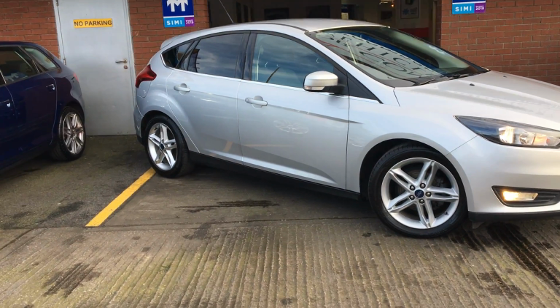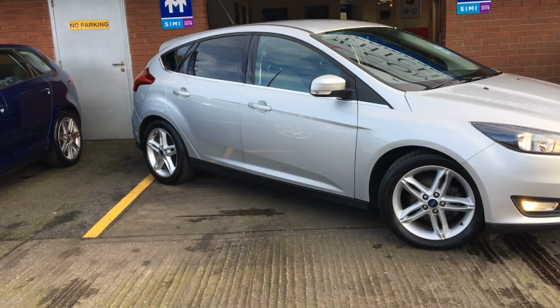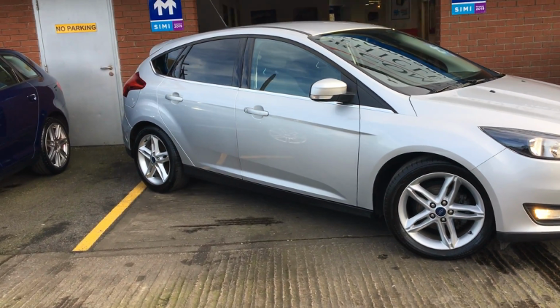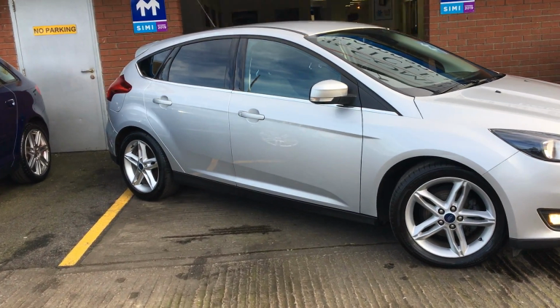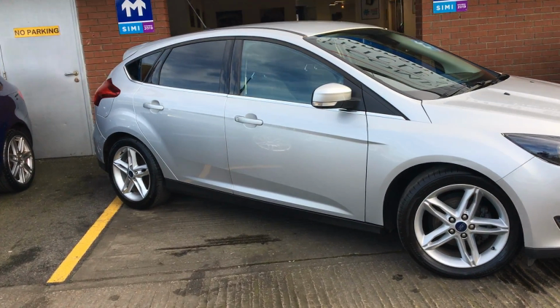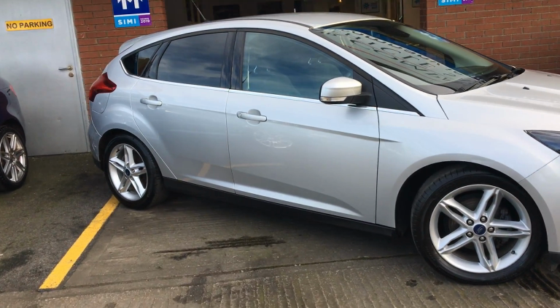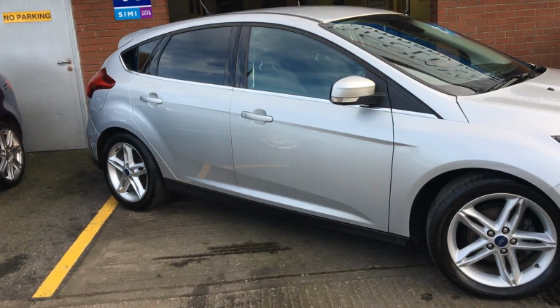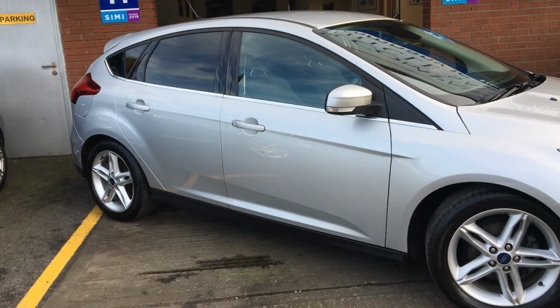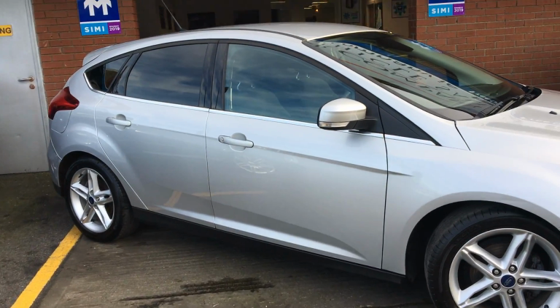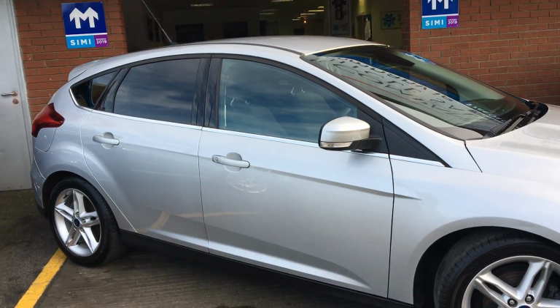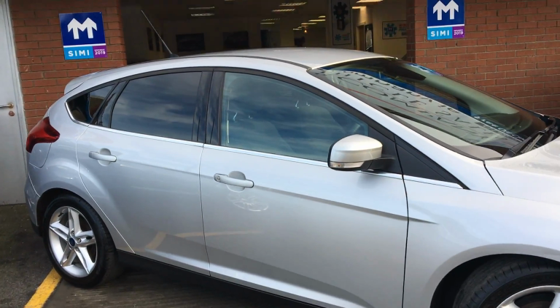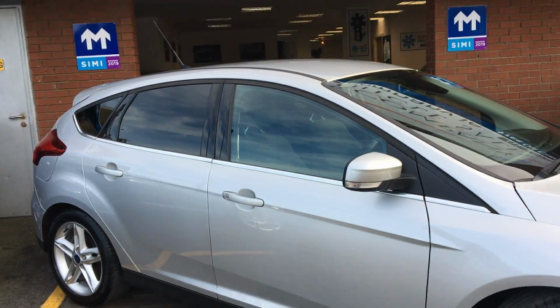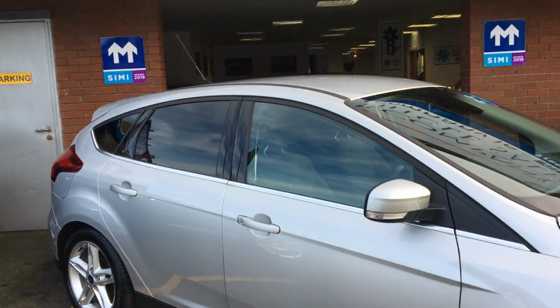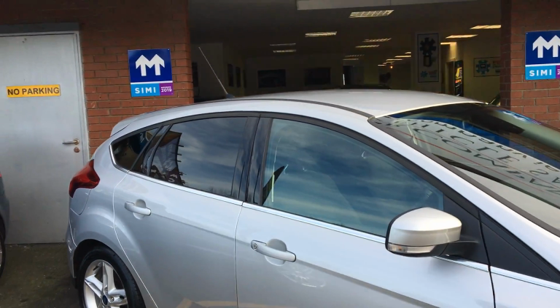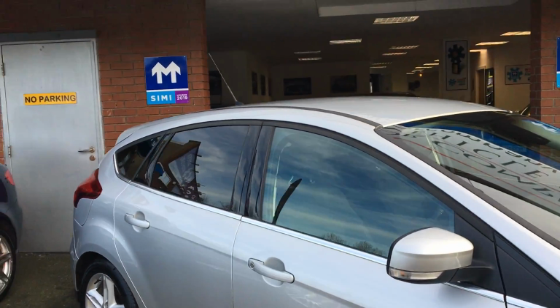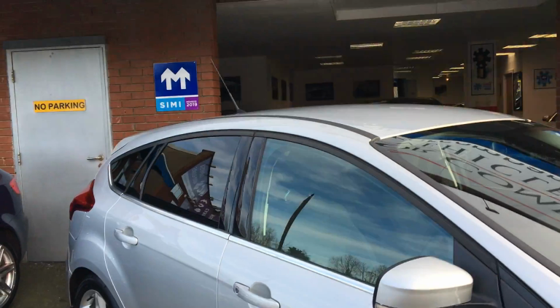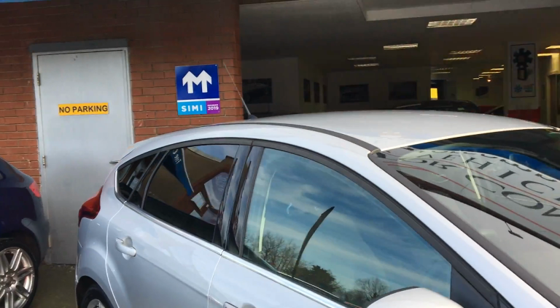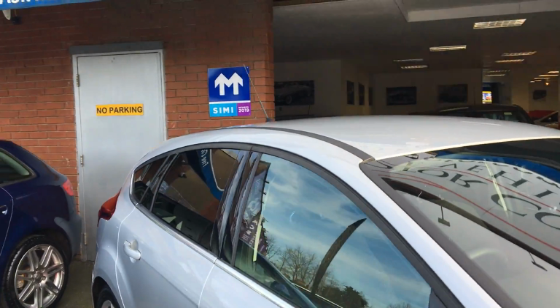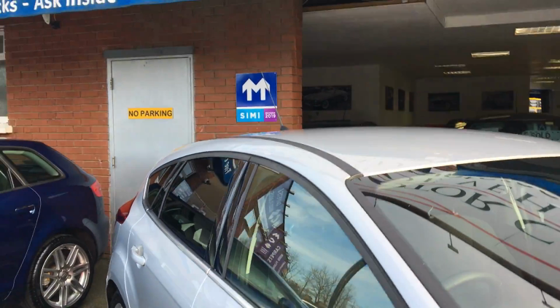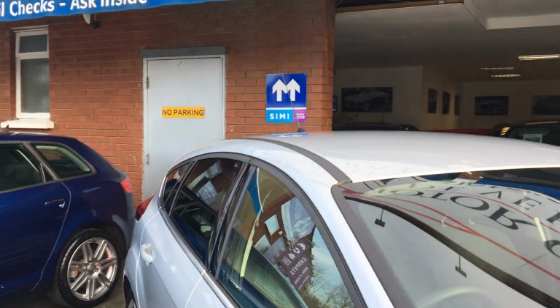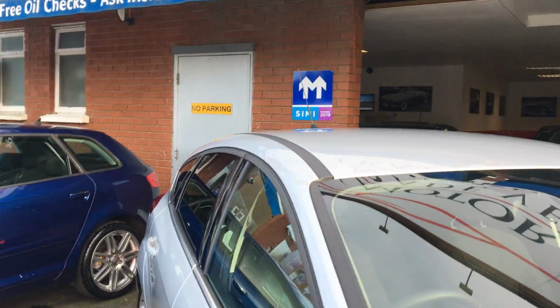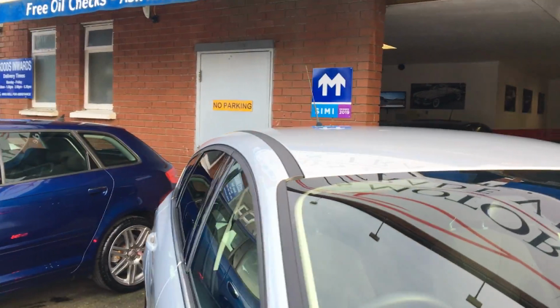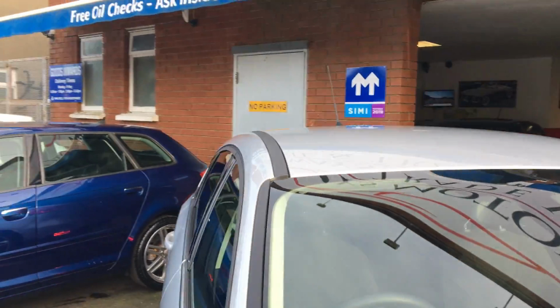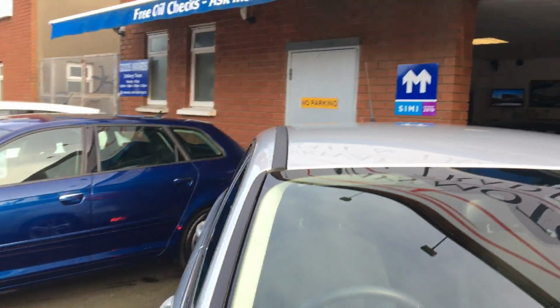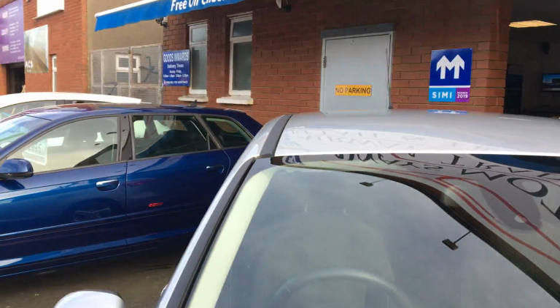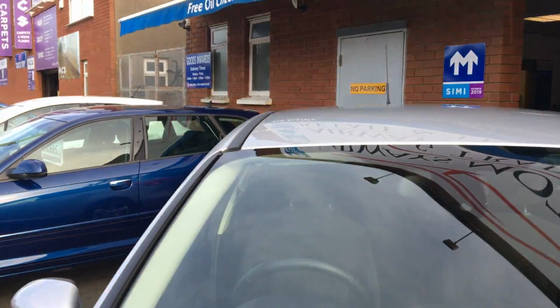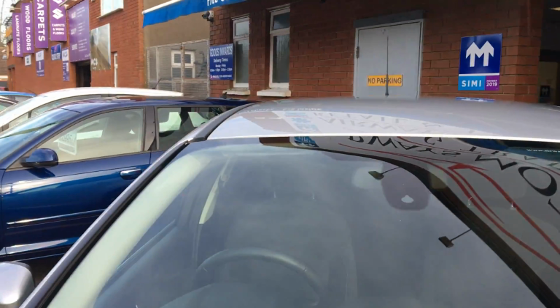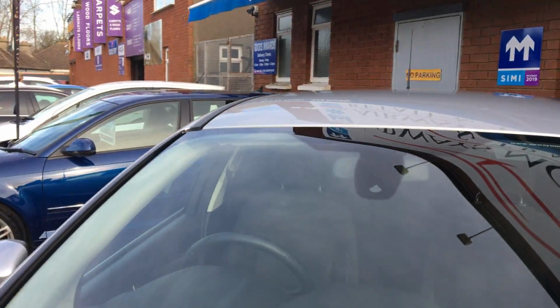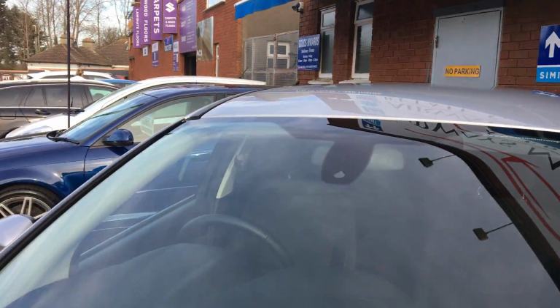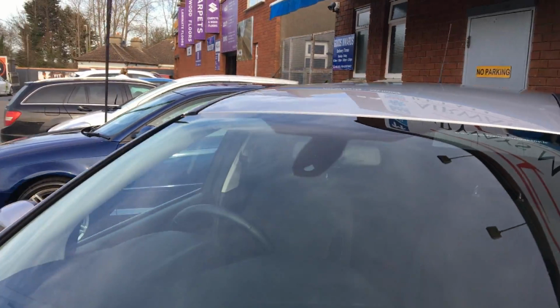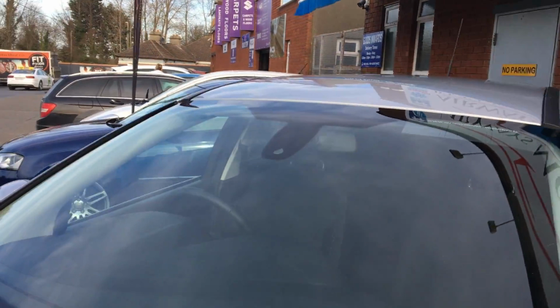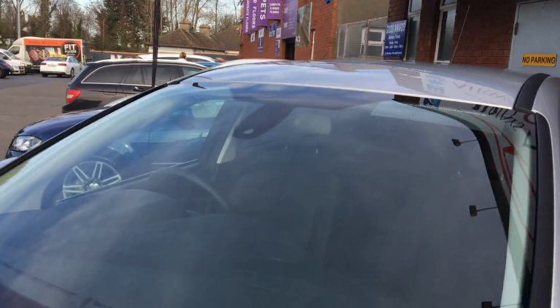2015 Ford Focus Z-Tec 1.0L EcoBoost, finished in Moondose Silver.